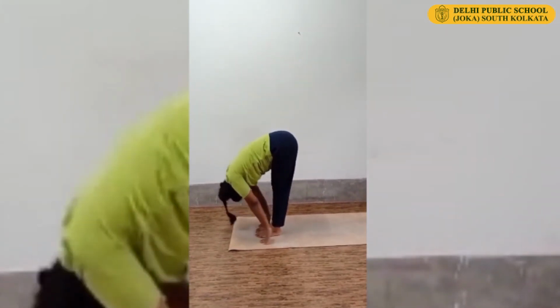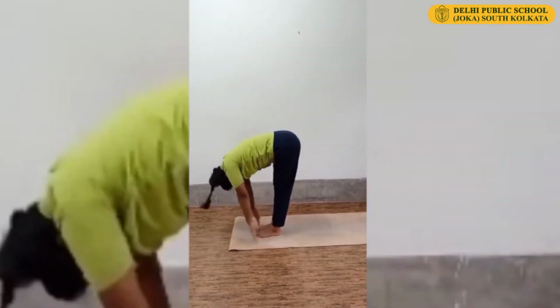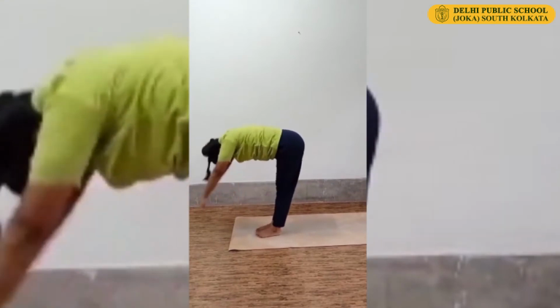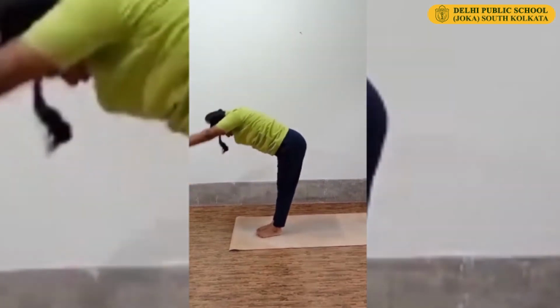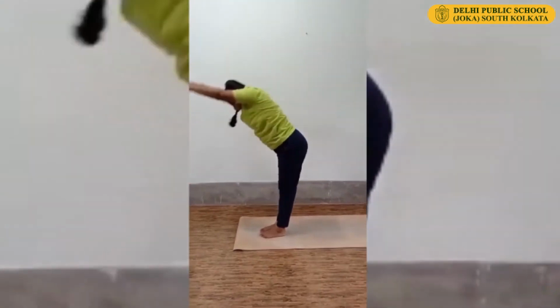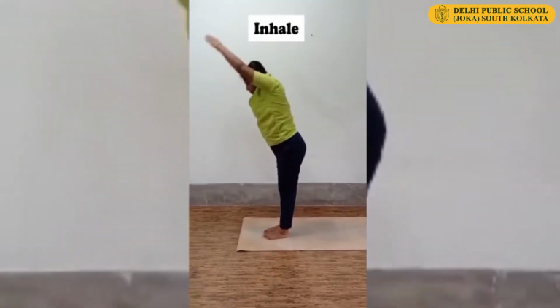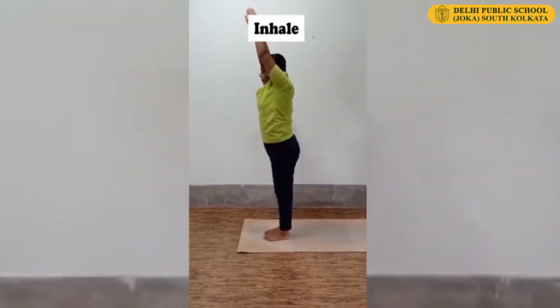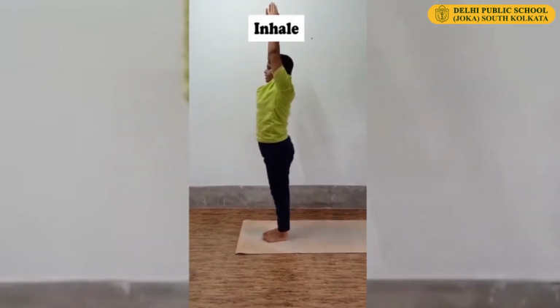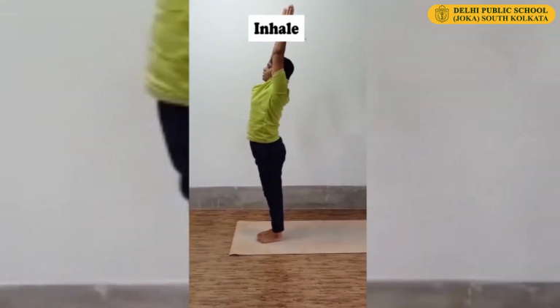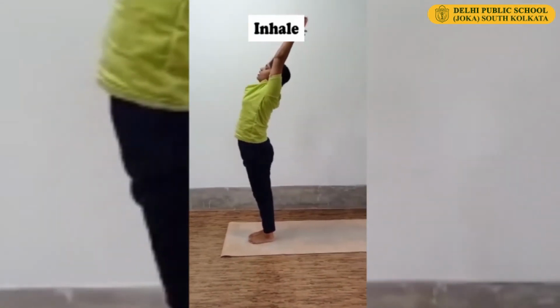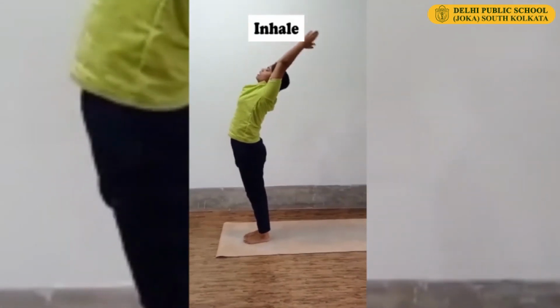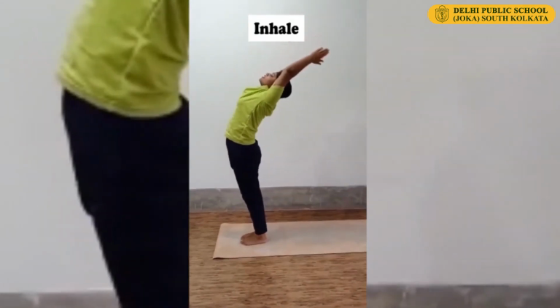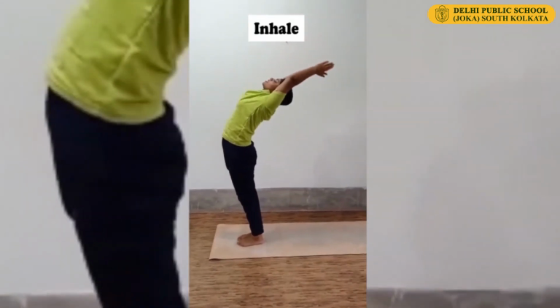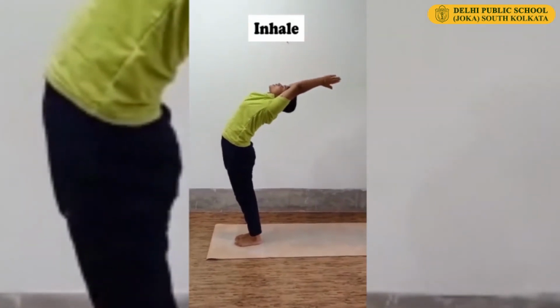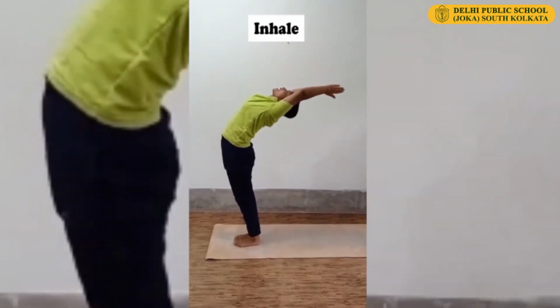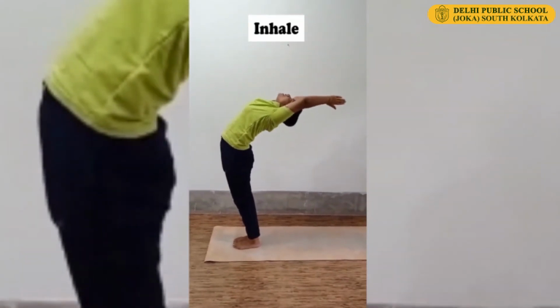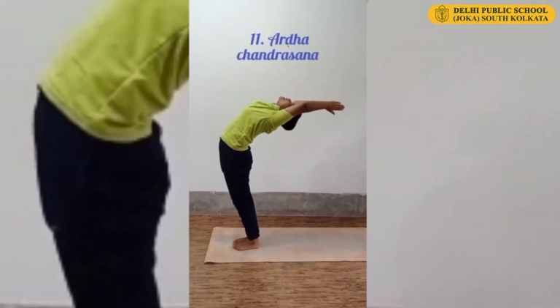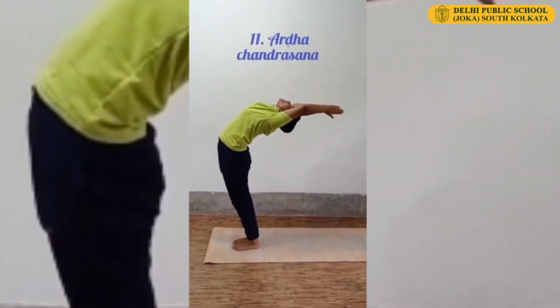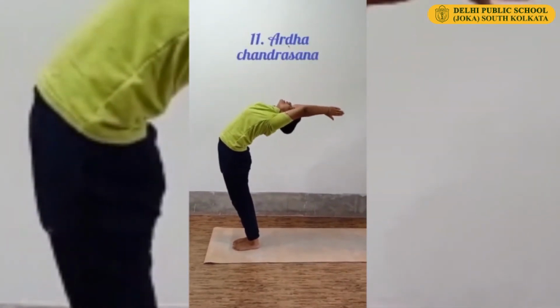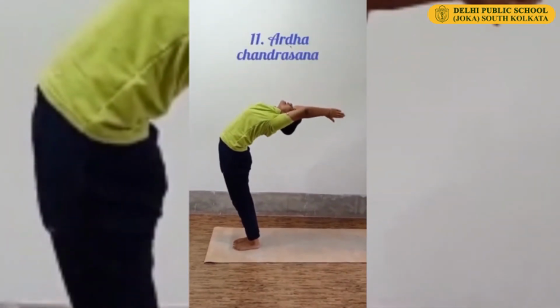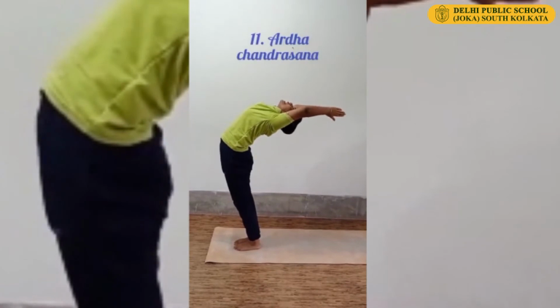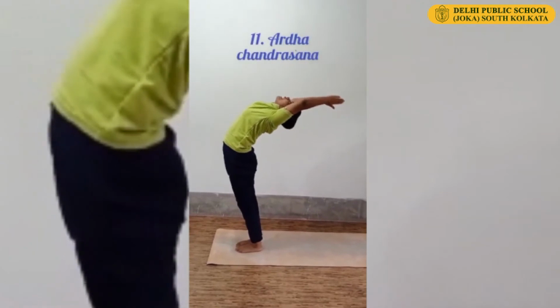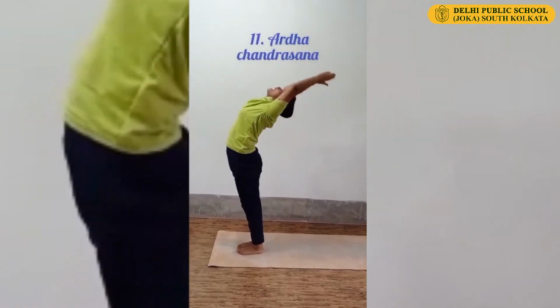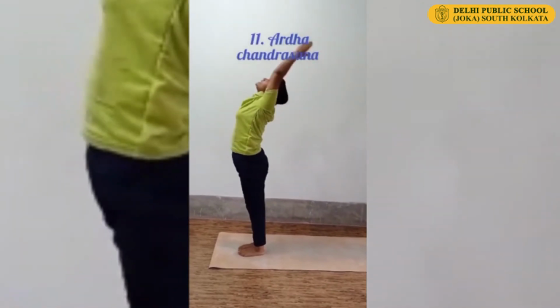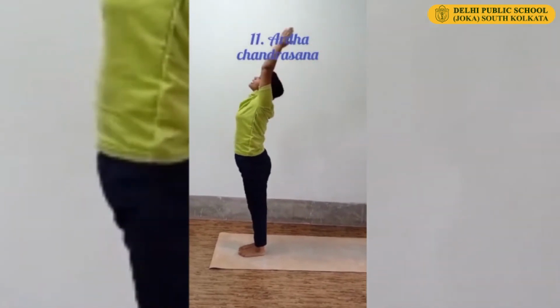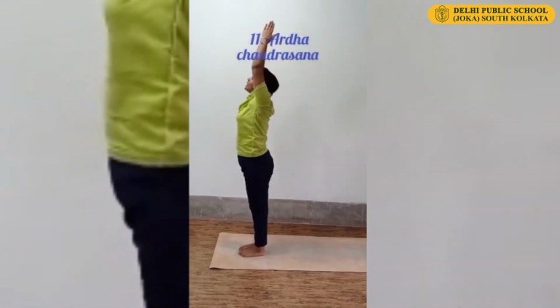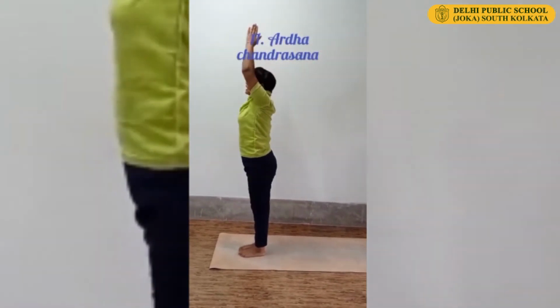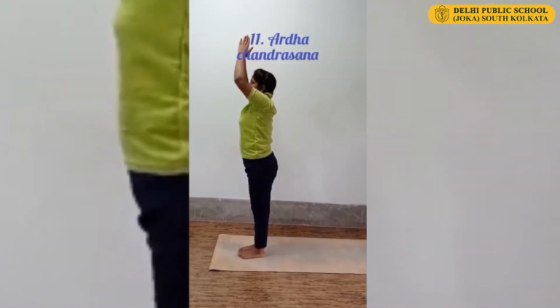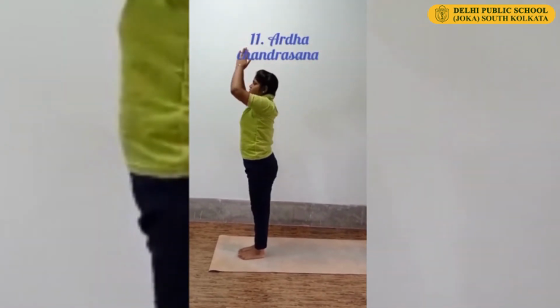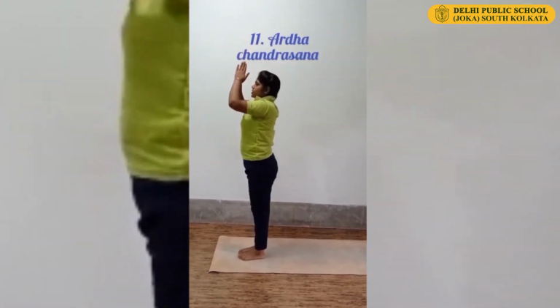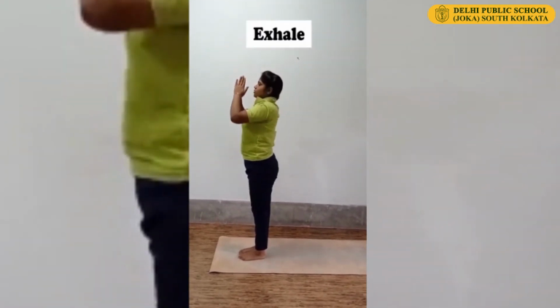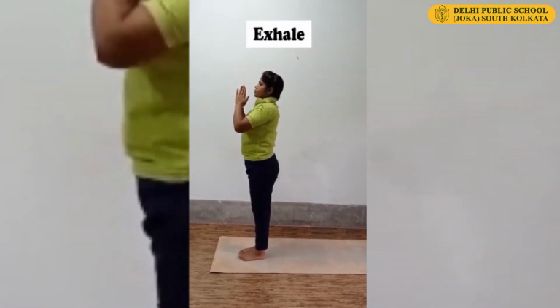Inhale, back bend — Ardha Chandrasana. Exhale, come to Namaskara Mudra.